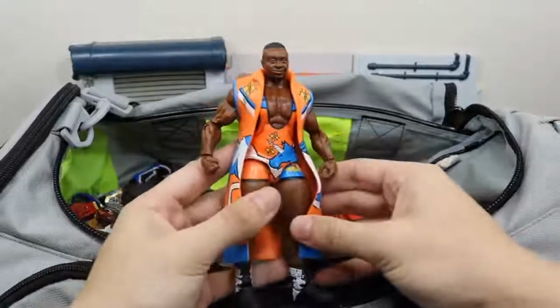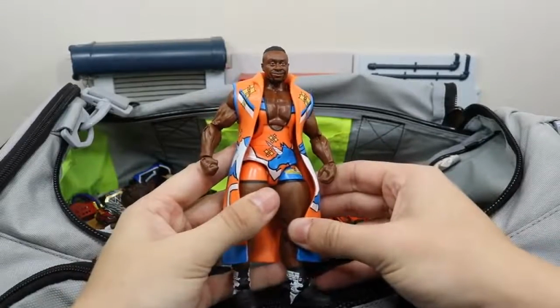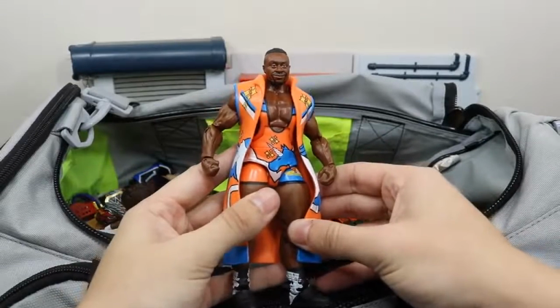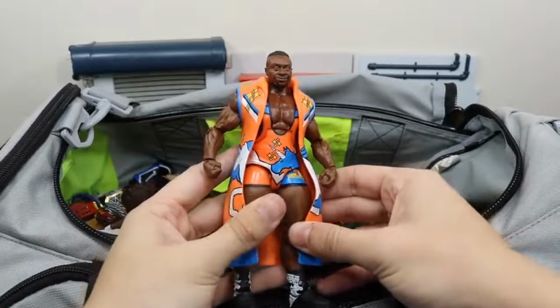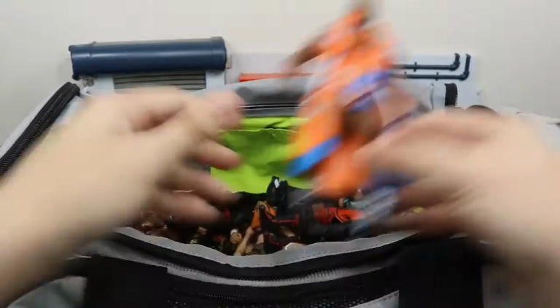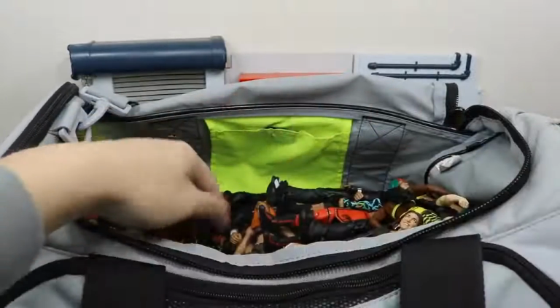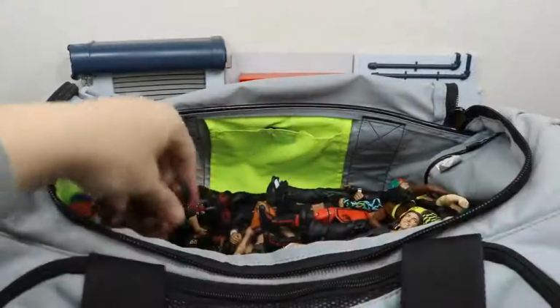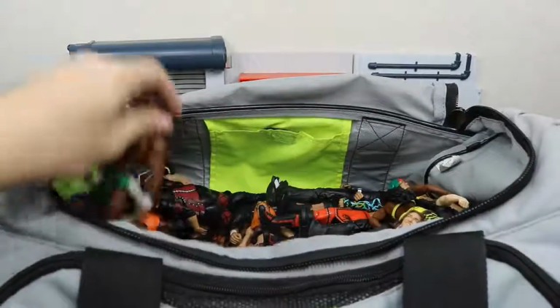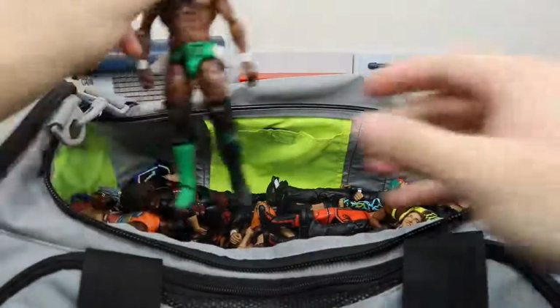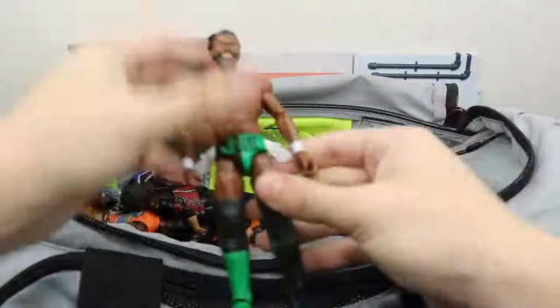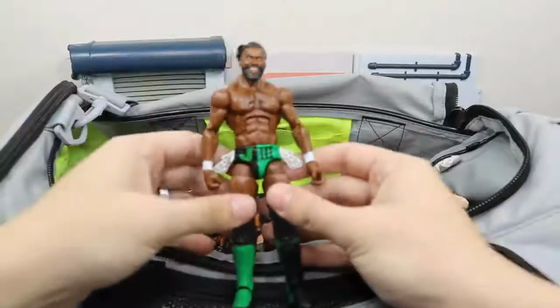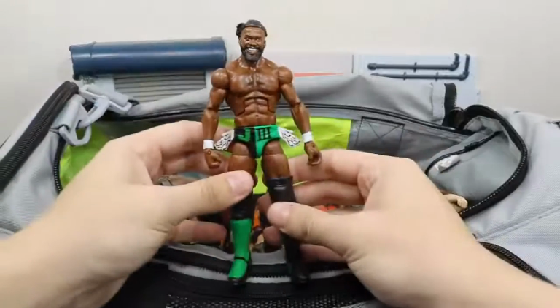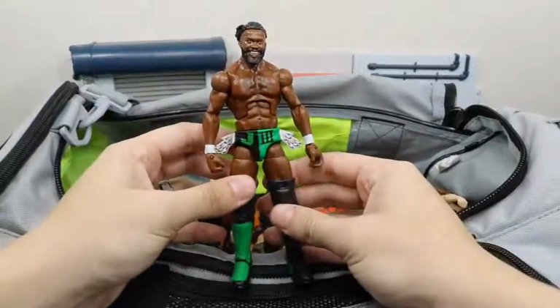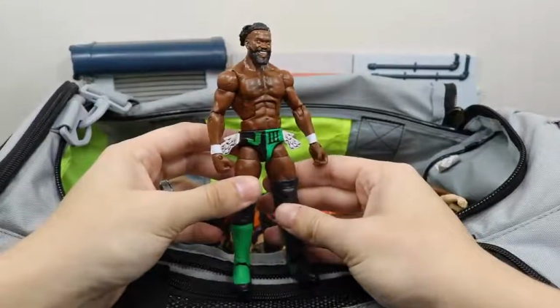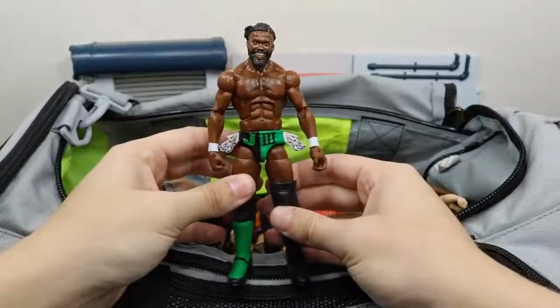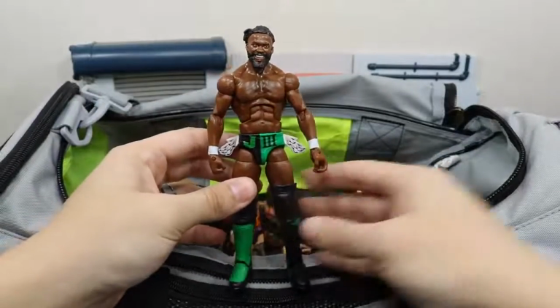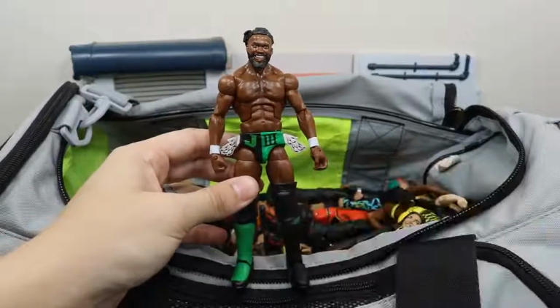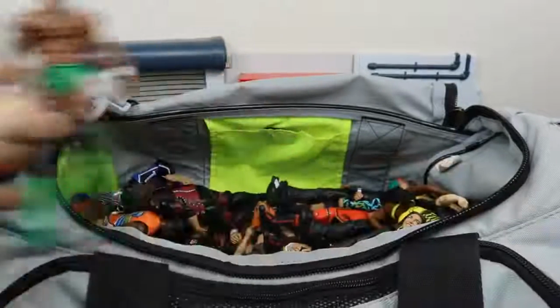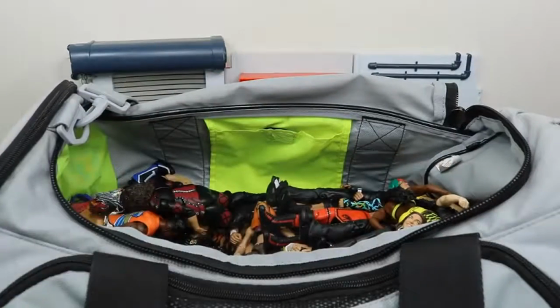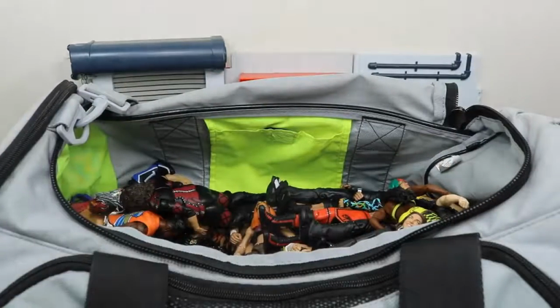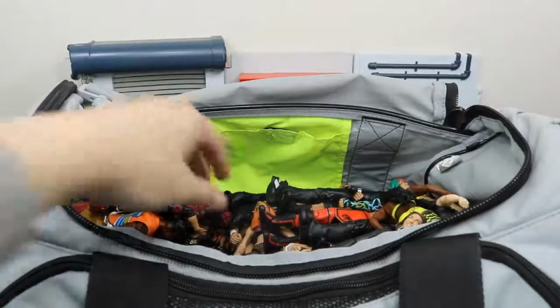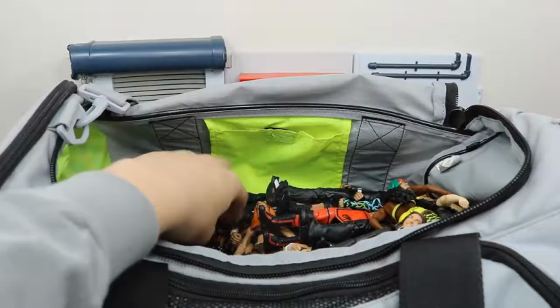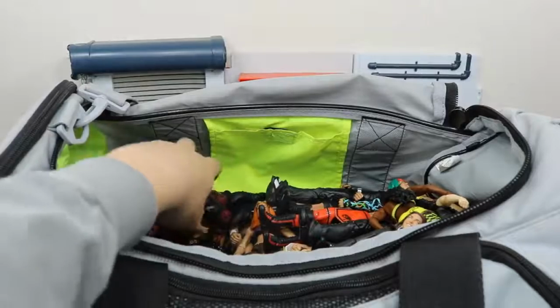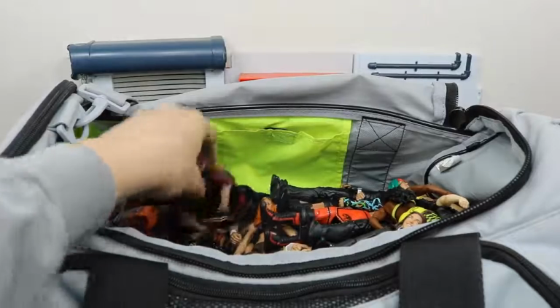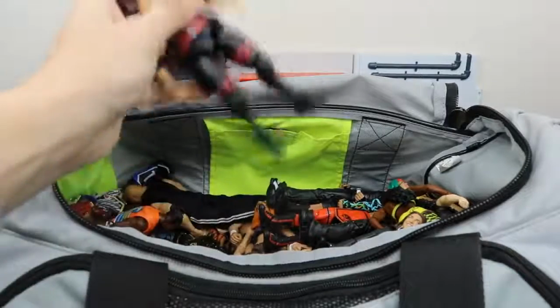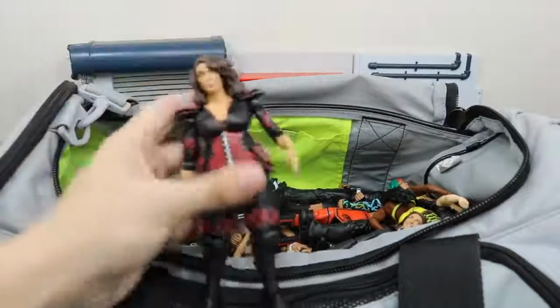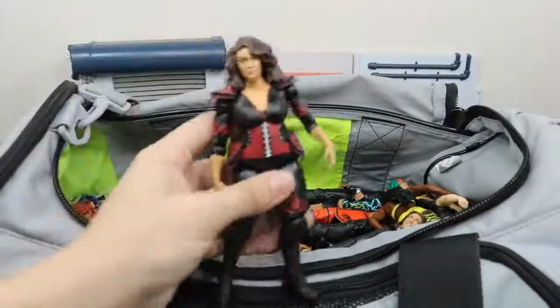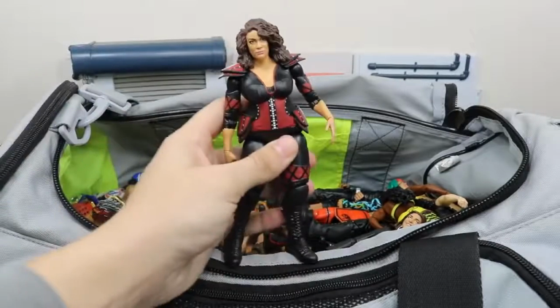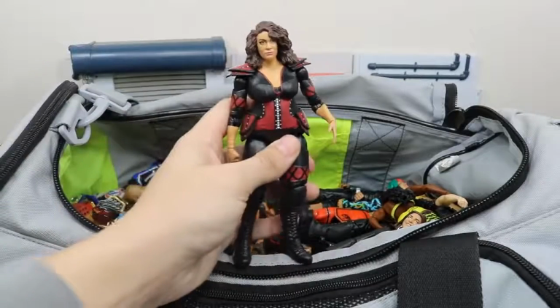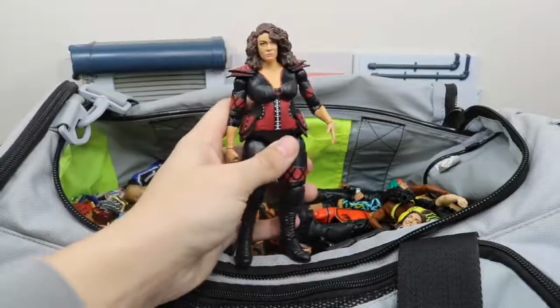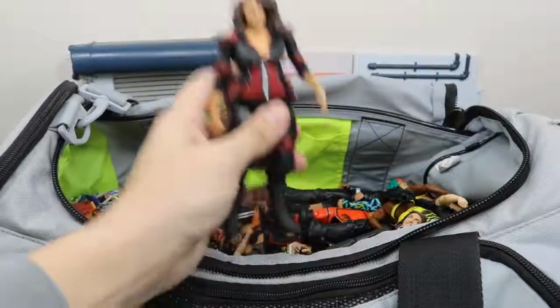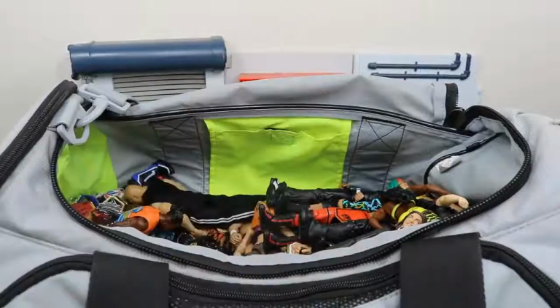We have the Elite 53 Big E. We have the Elite 54 Rich Swann — hope to see him back in WWE very soon. We have the basic Nia Jax.